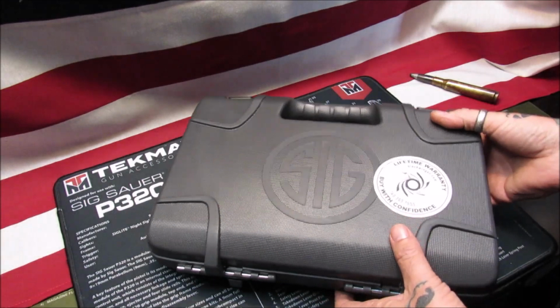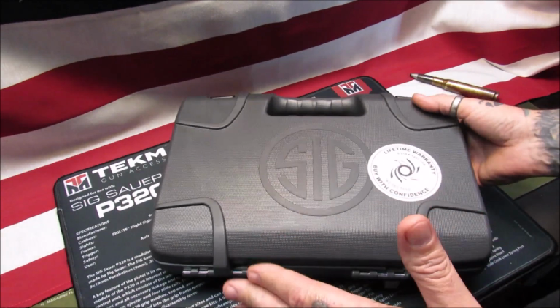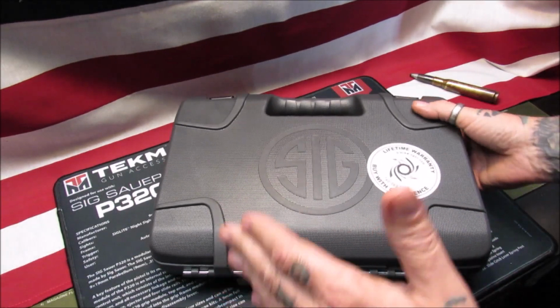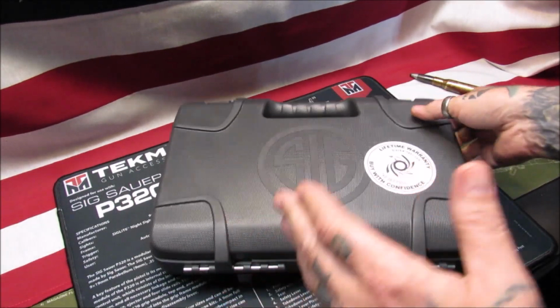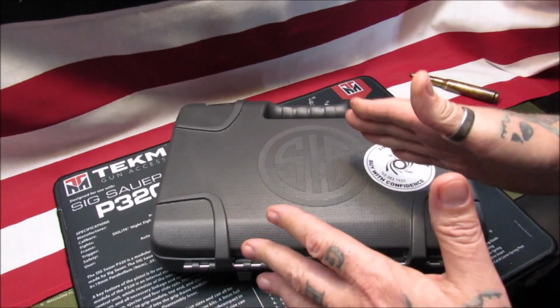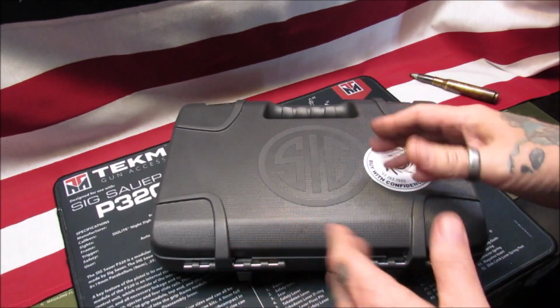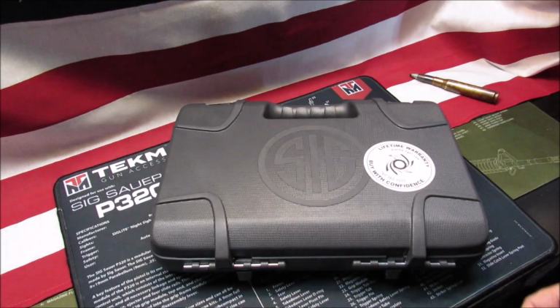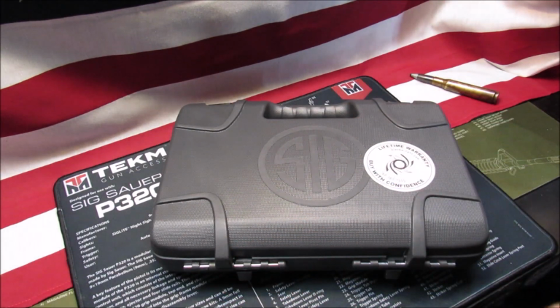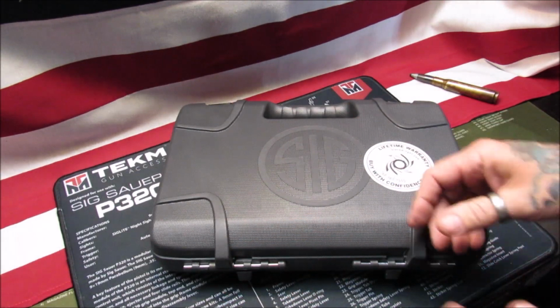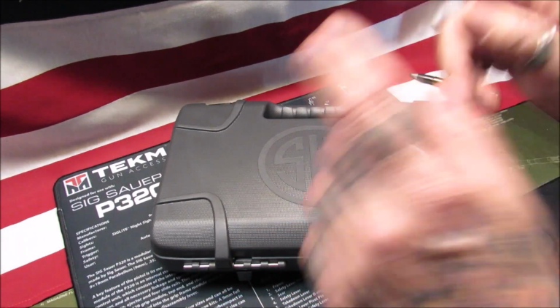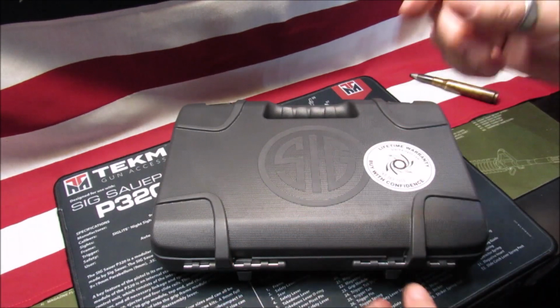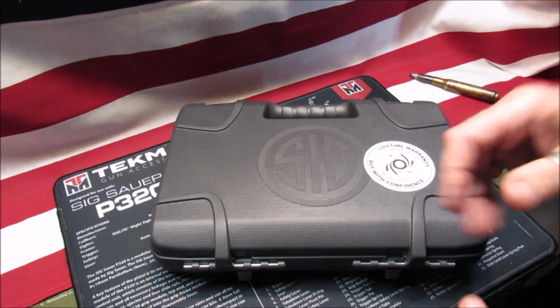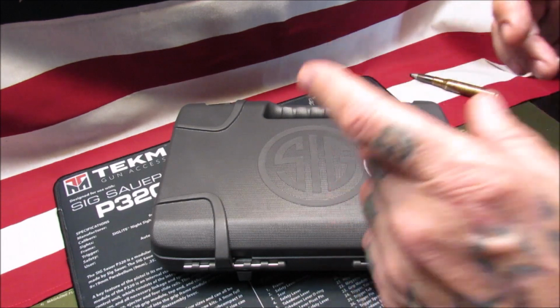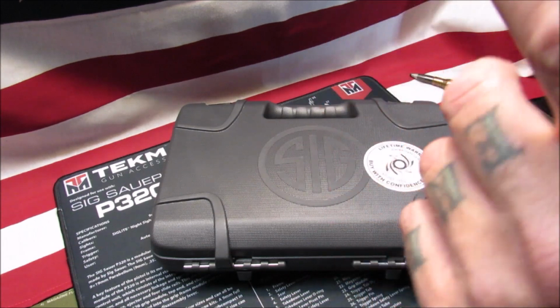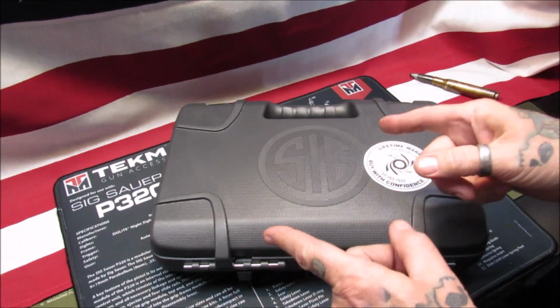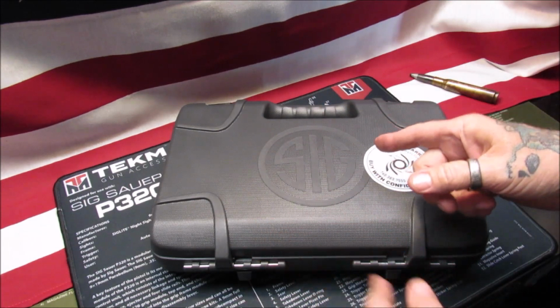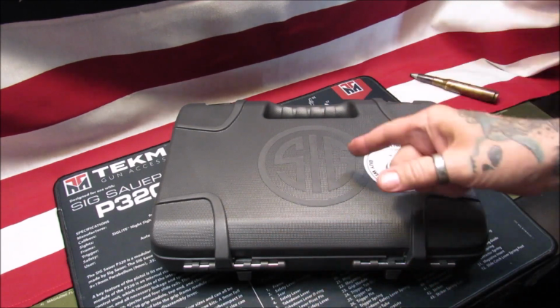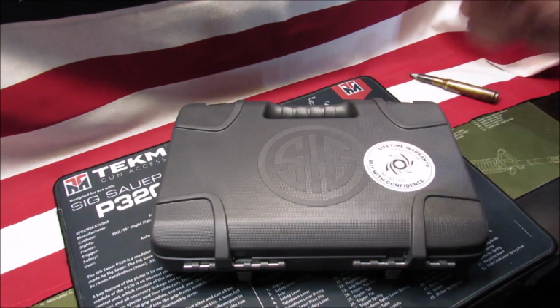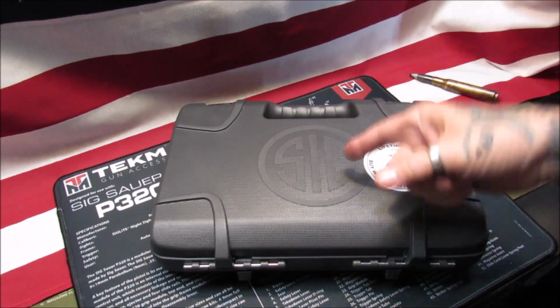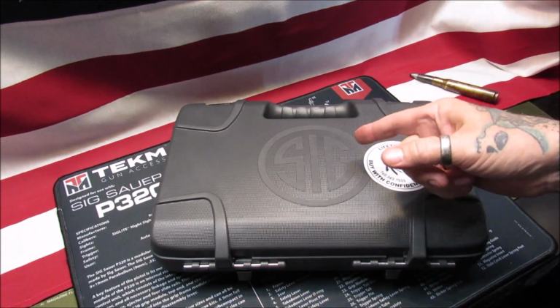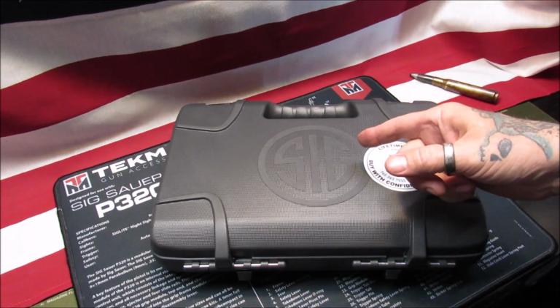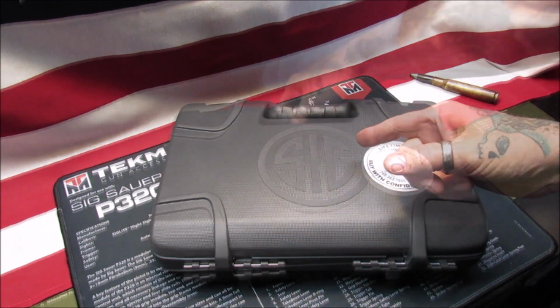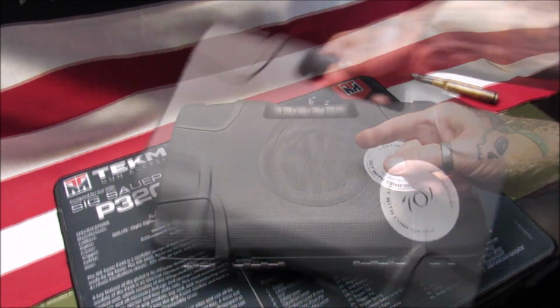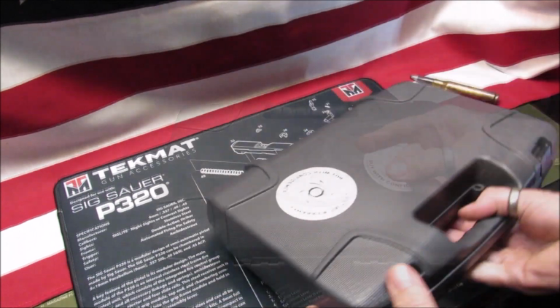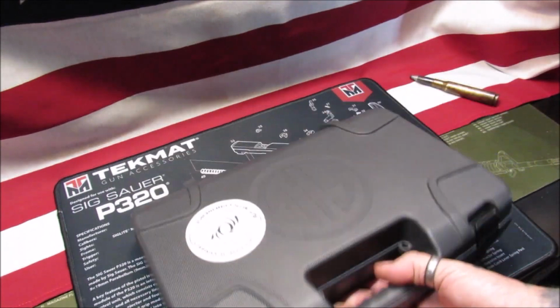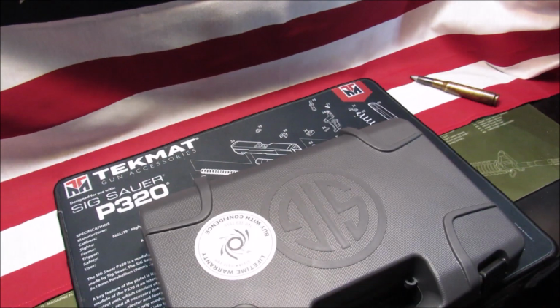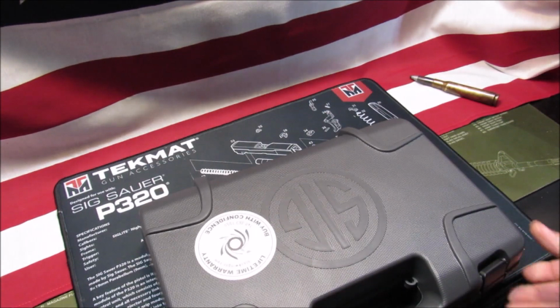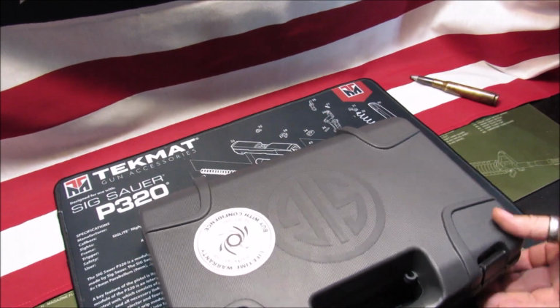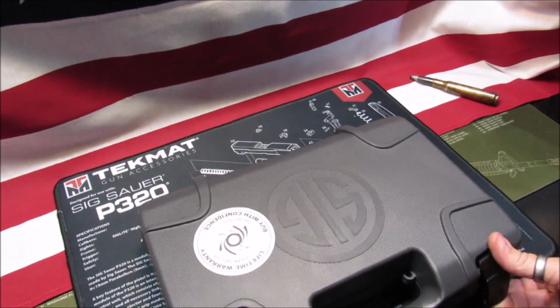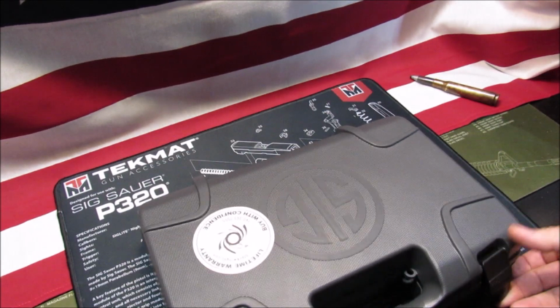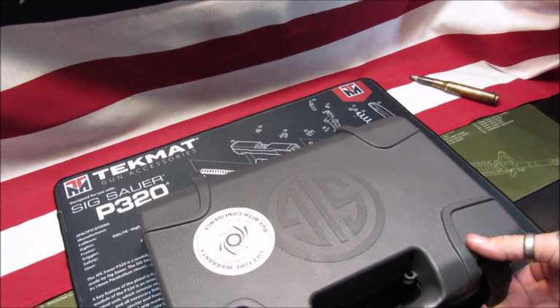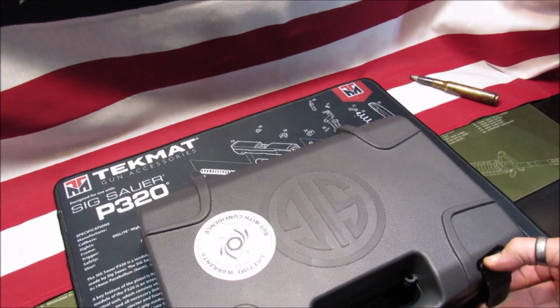I heard this was coming out, went and talked to Mr. Charles, and he said he'd got me covered. They got one in, he called me, and I went and picked it up yesterday. So let's turn this box around and see what you get inside this Sig Sauer box.